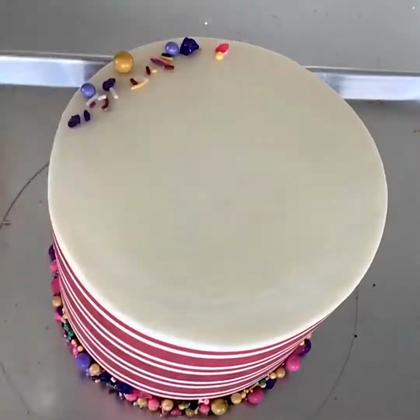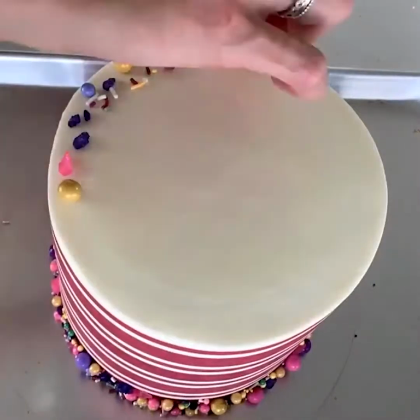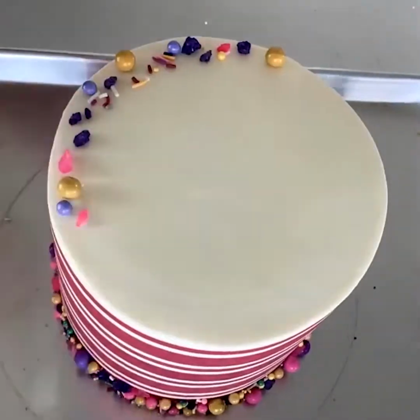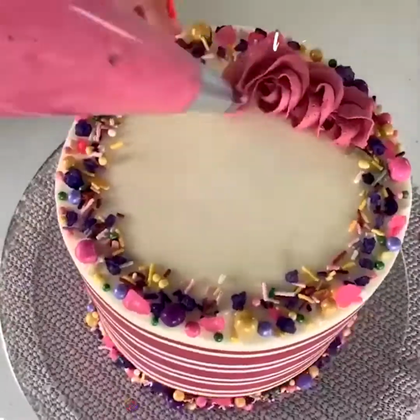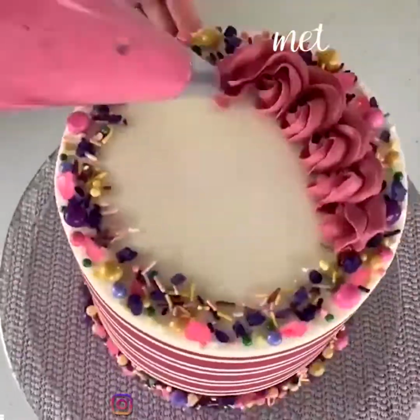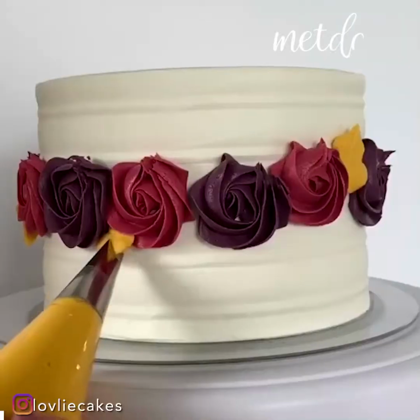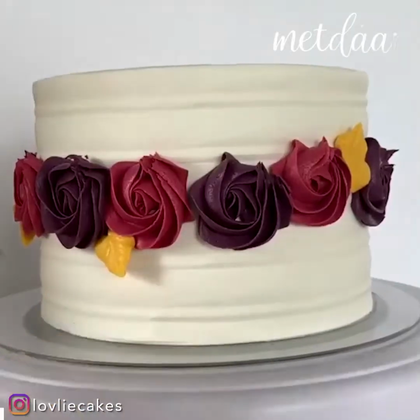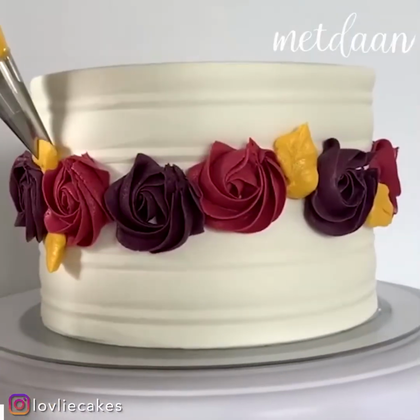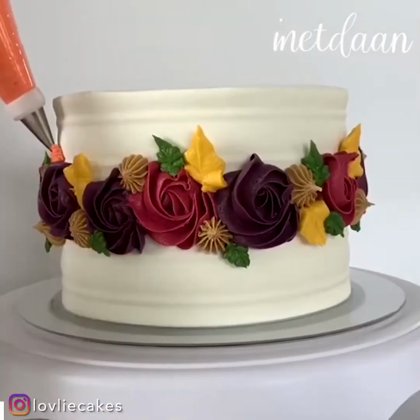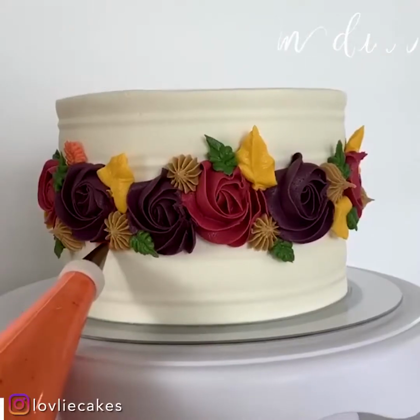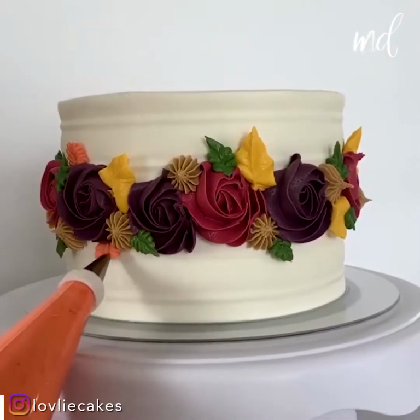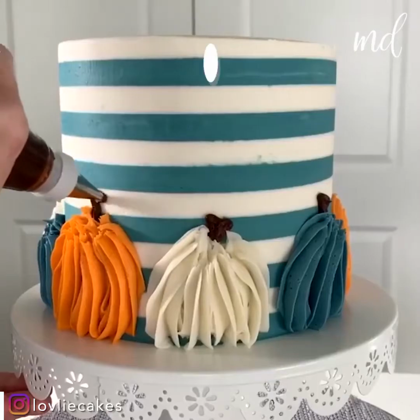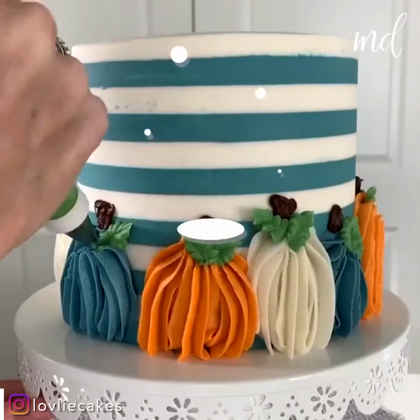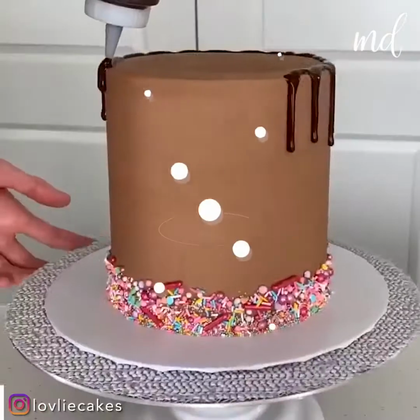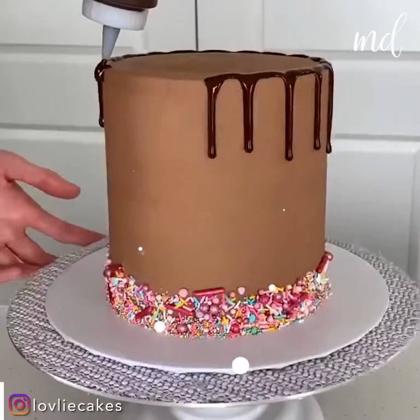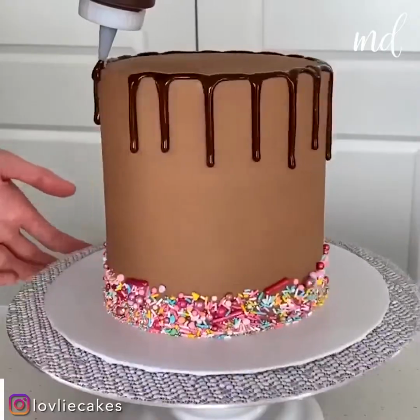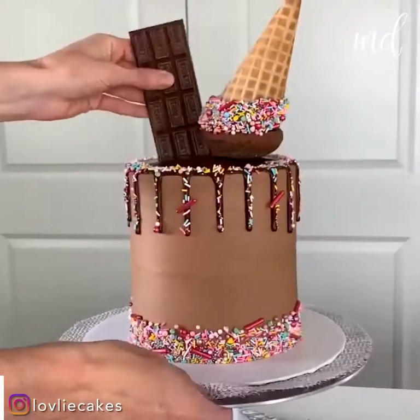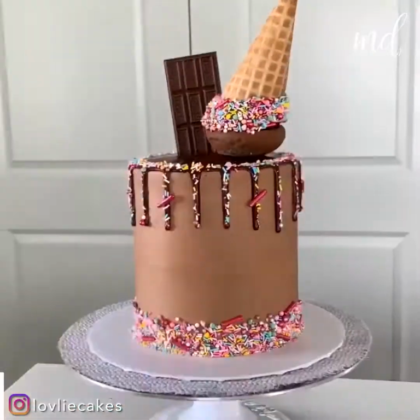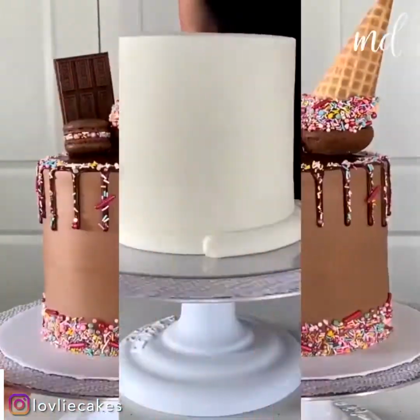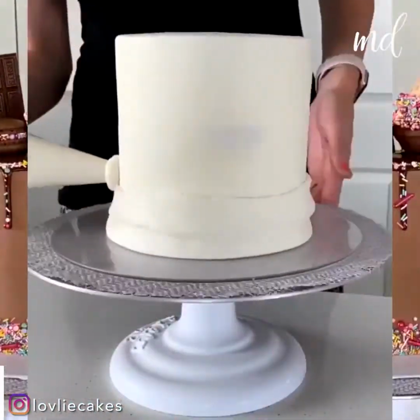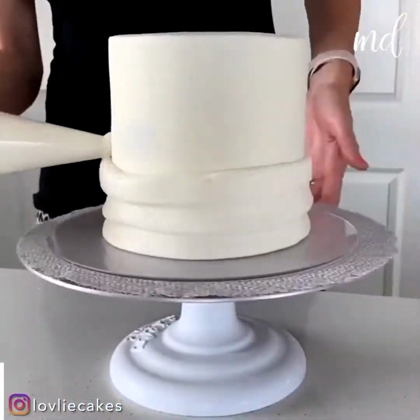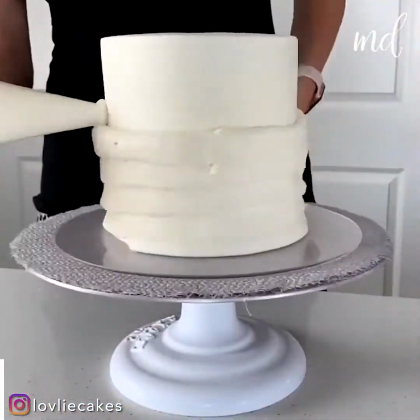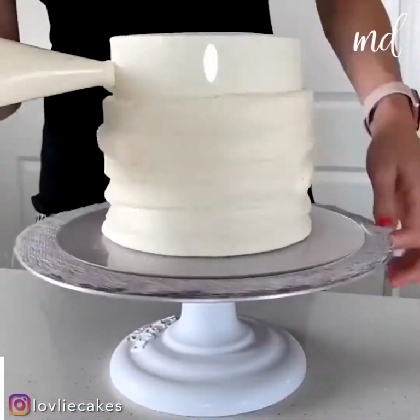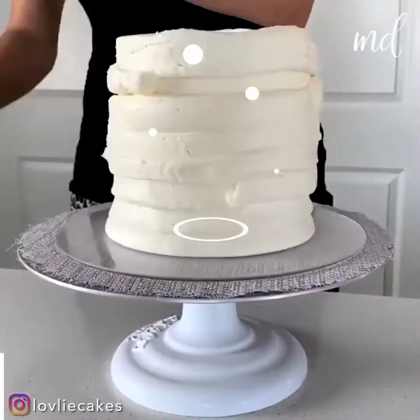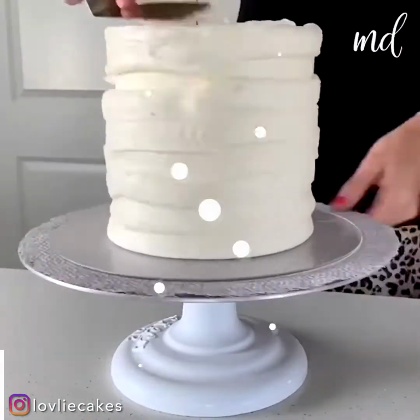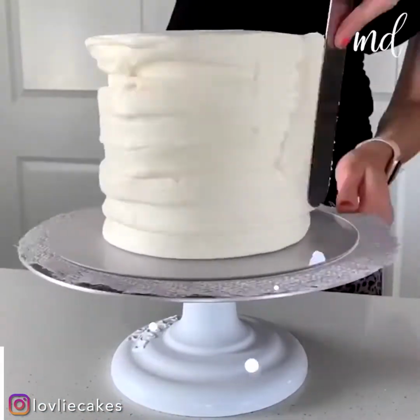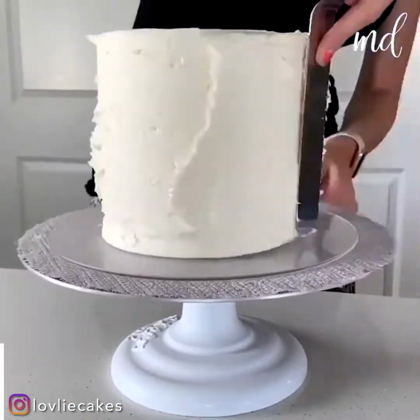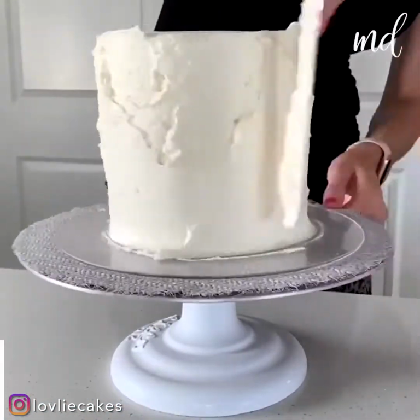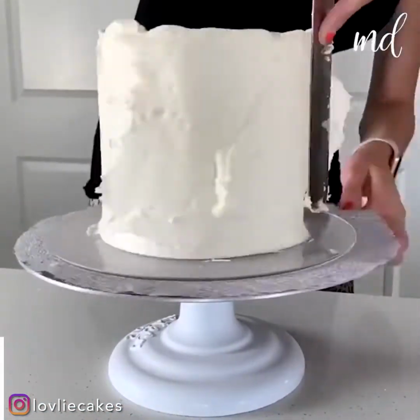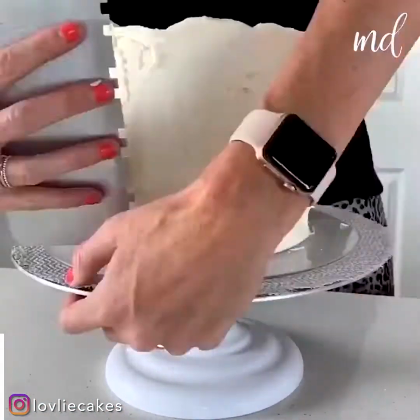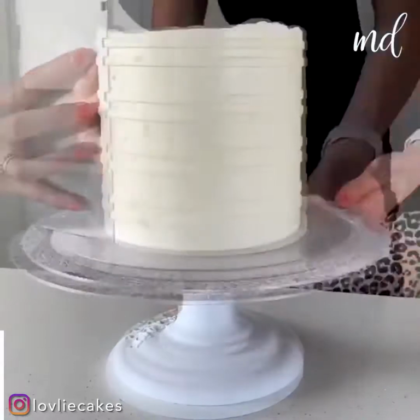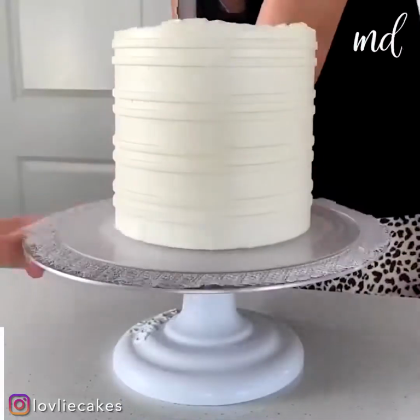Are you ready for some cake decorating ideas? You're going to be obsessed with this one. It's a burgundy cake.